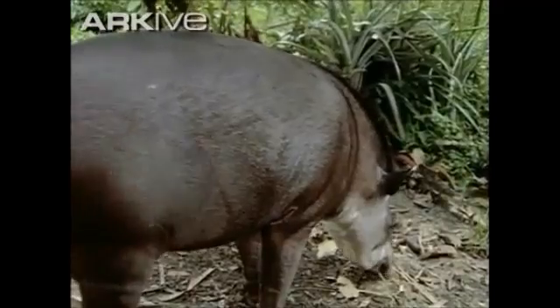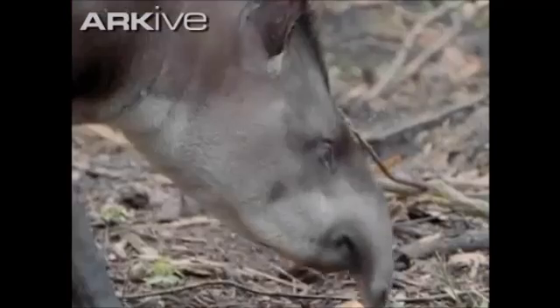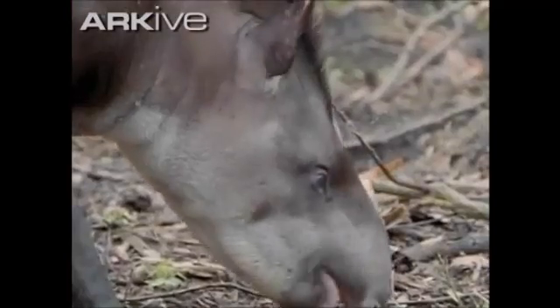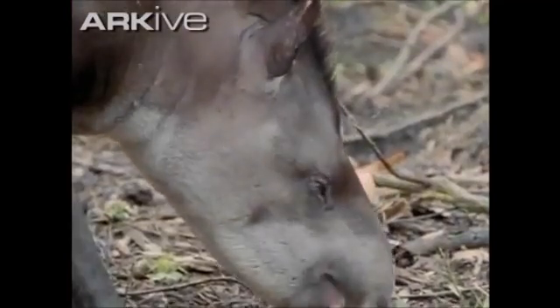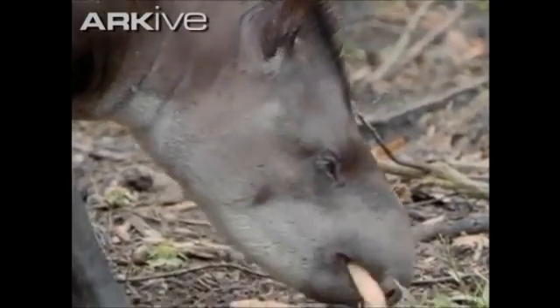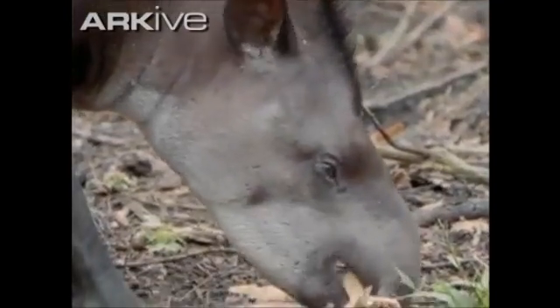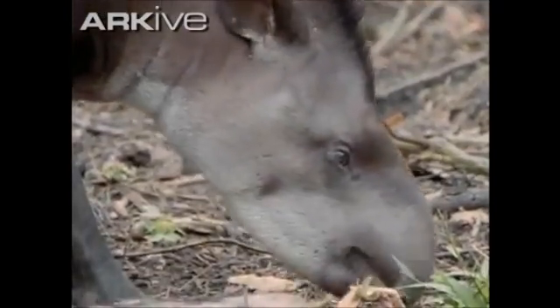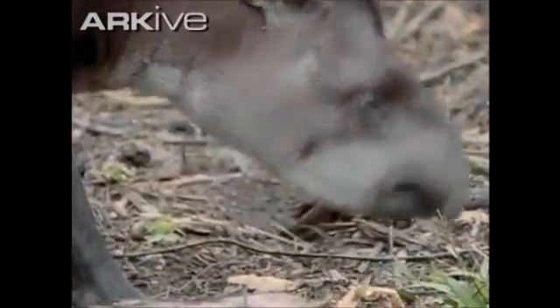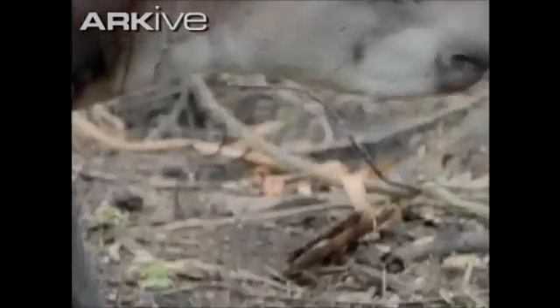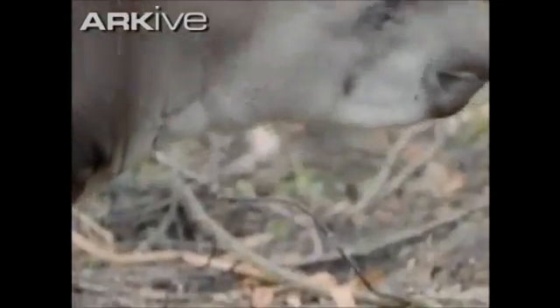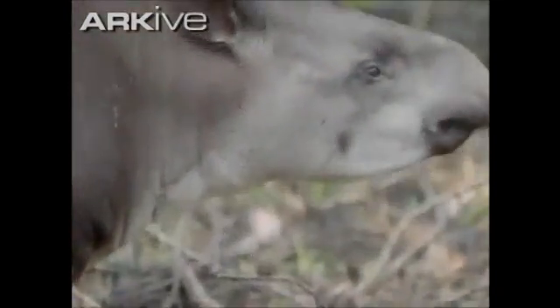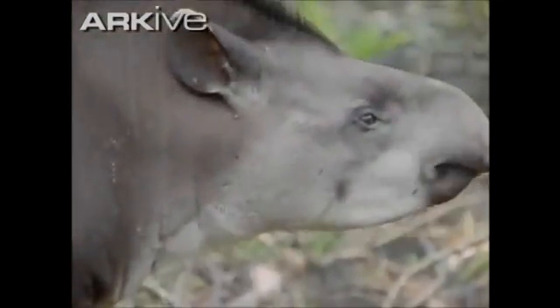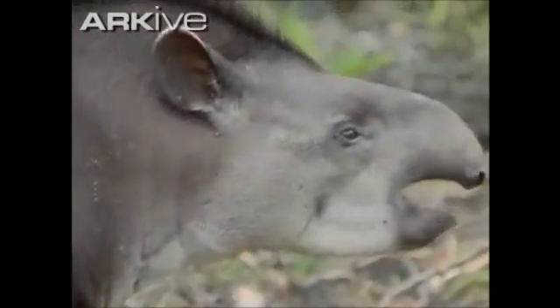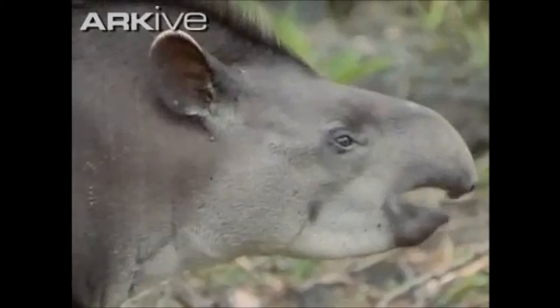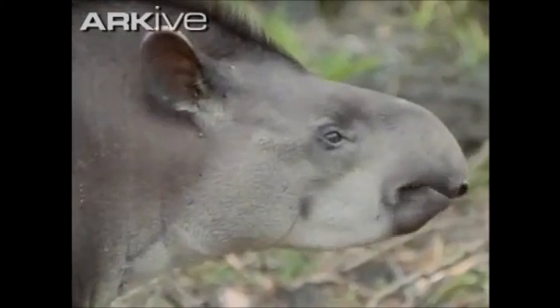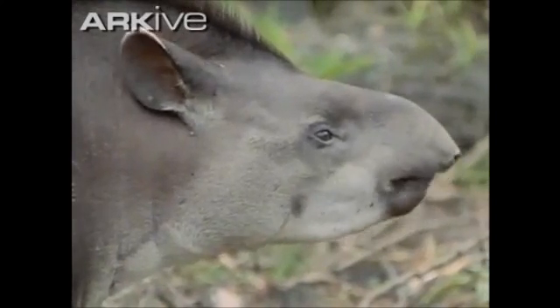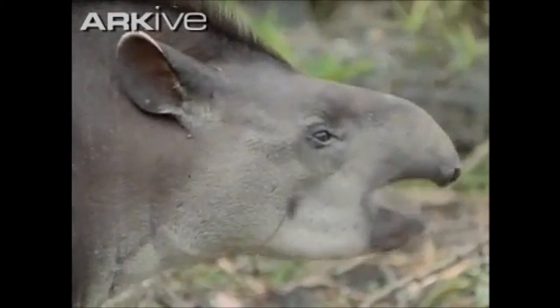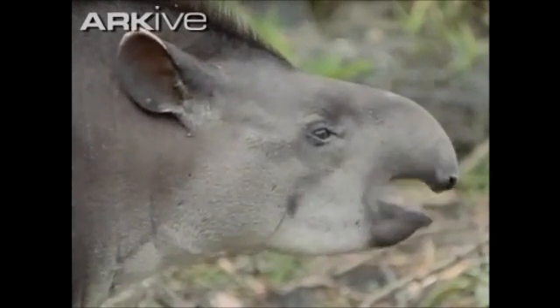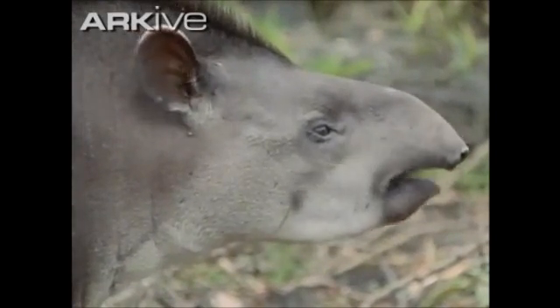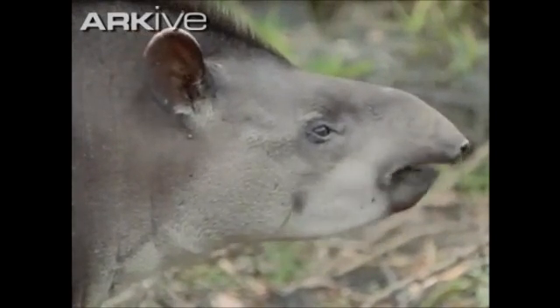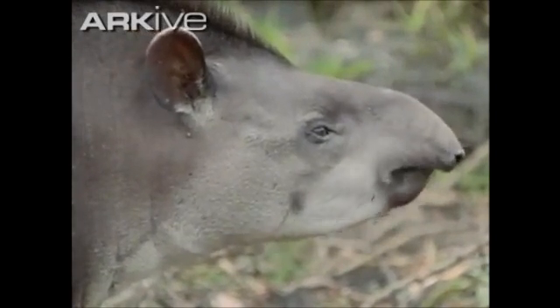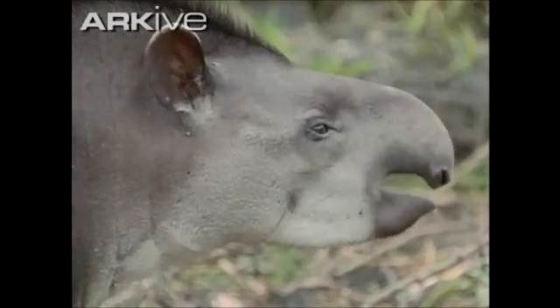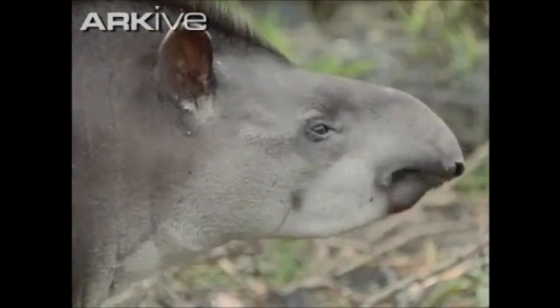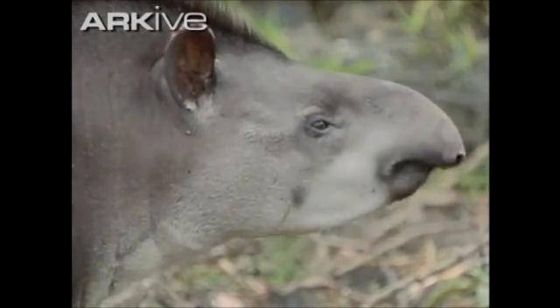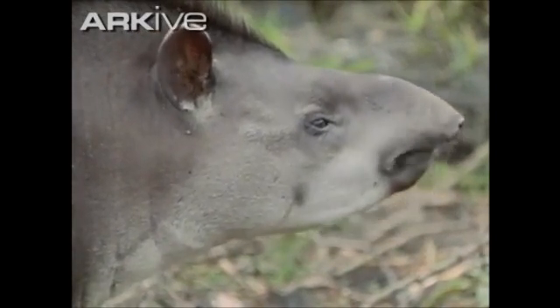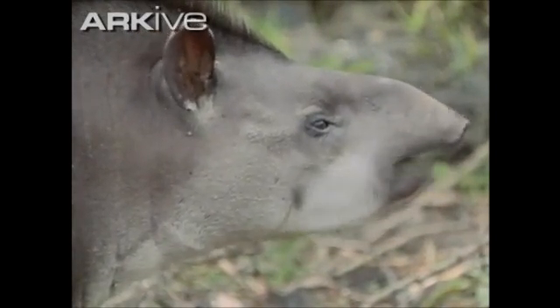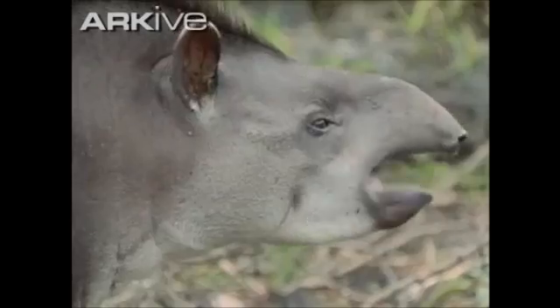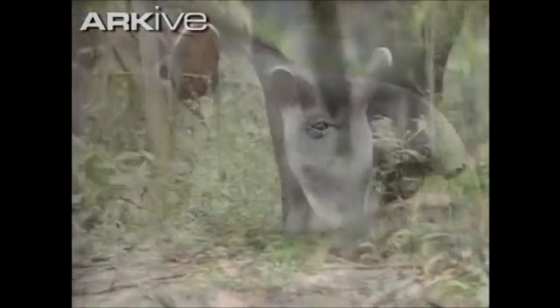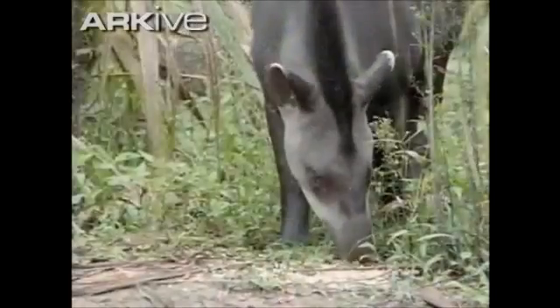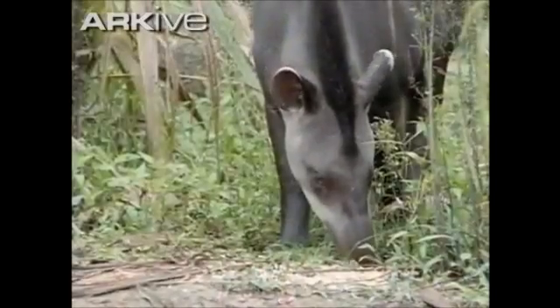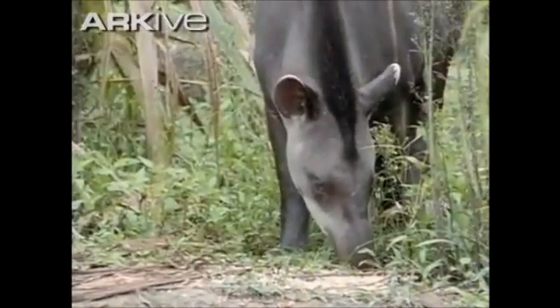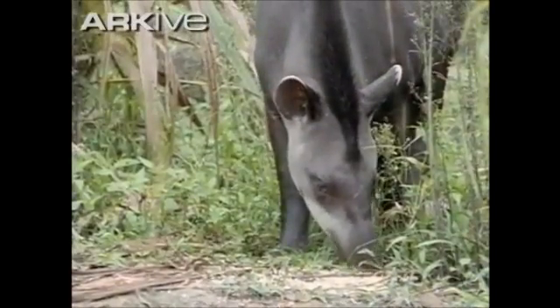They are ready to breed at three years. The lowland tapir is listed as vulnerable under the IUCN. Their populations are decreasing due to threats which include habitat loss, illegal hunting, and competition with livestock.